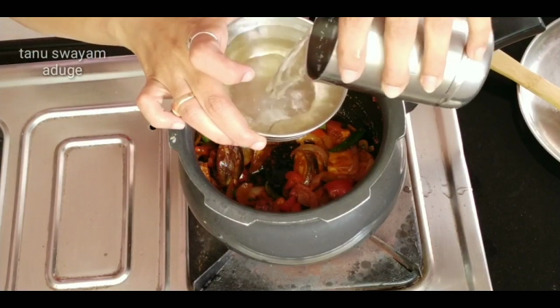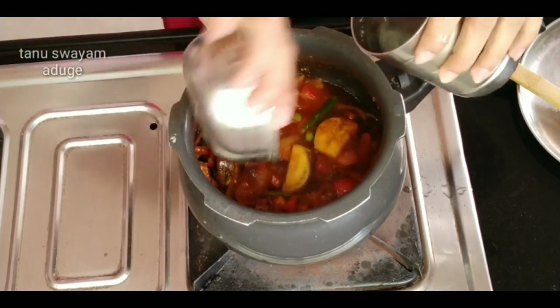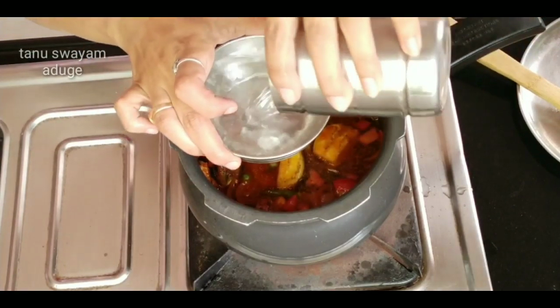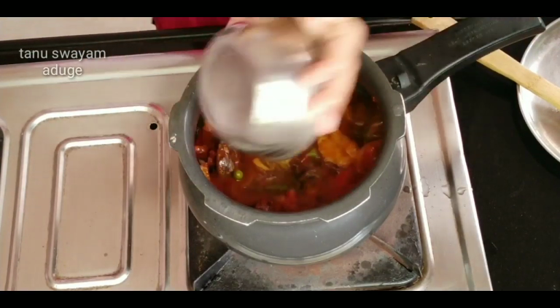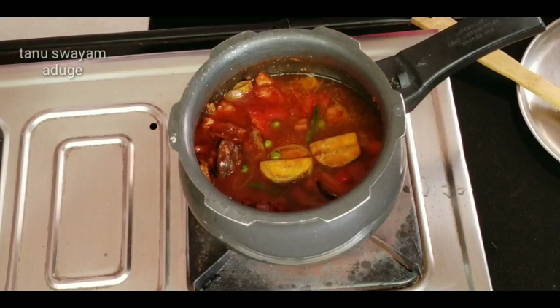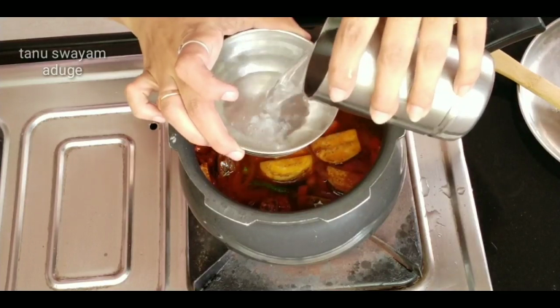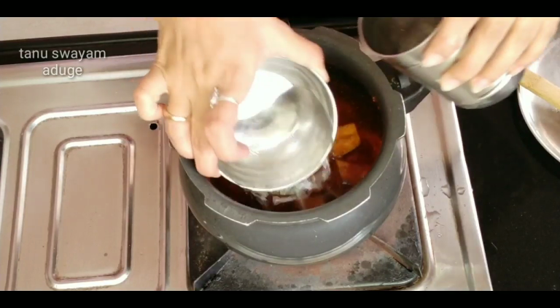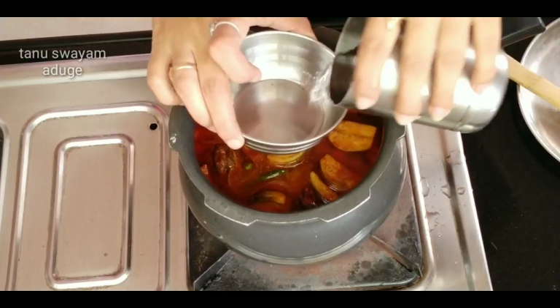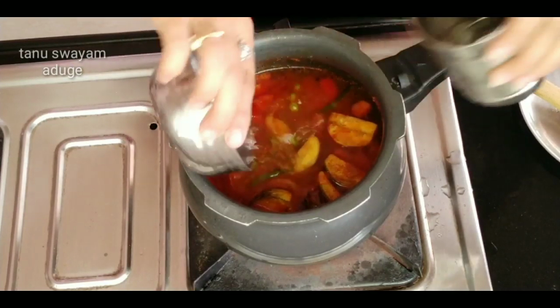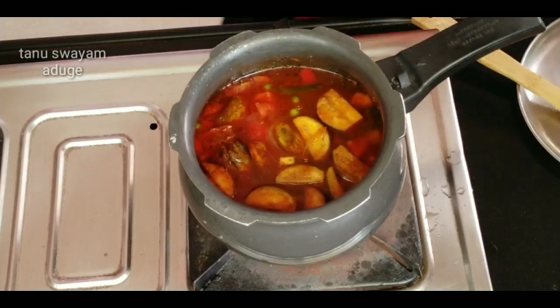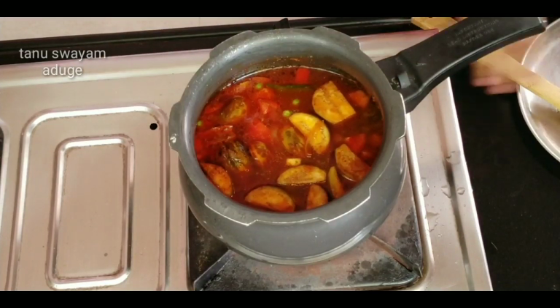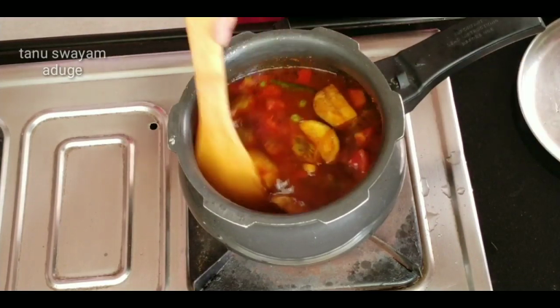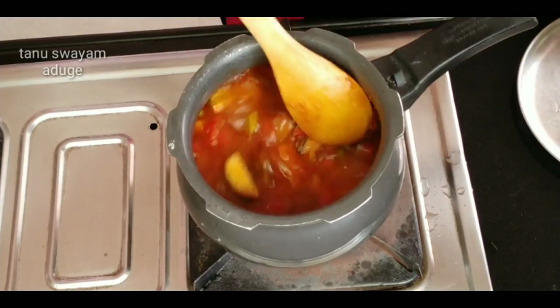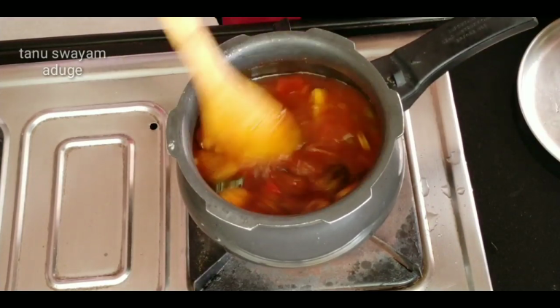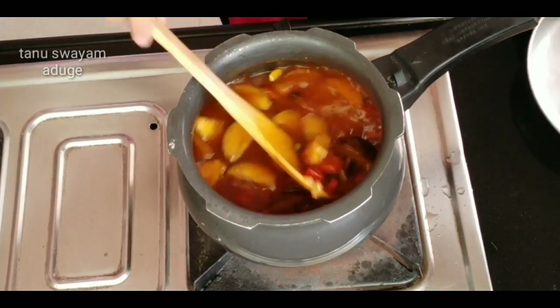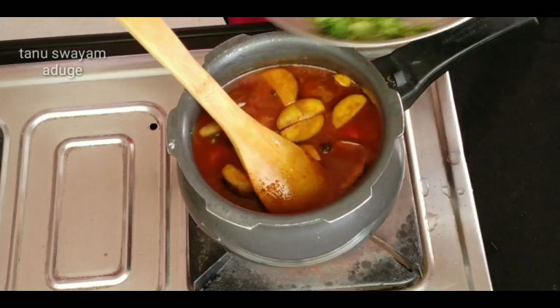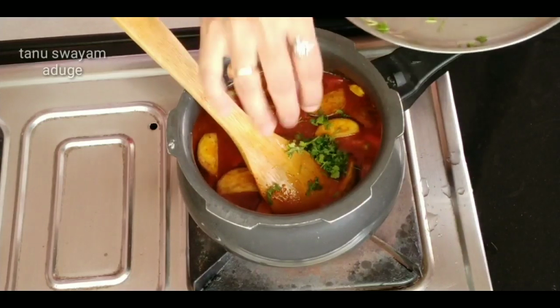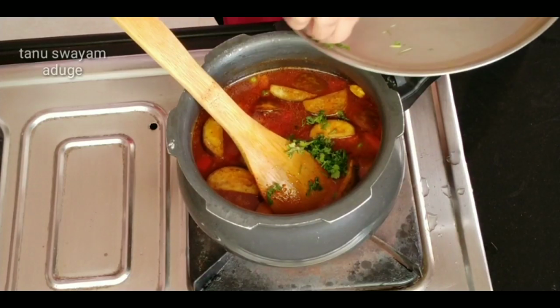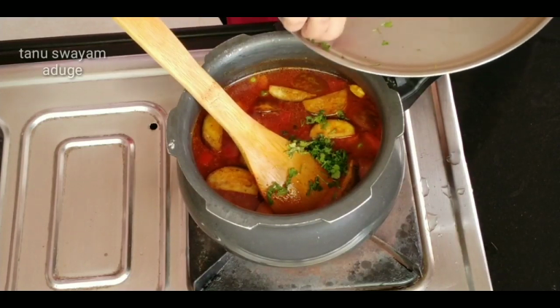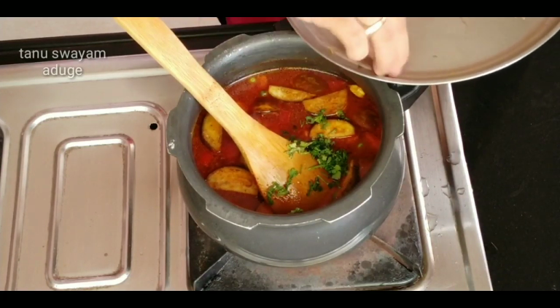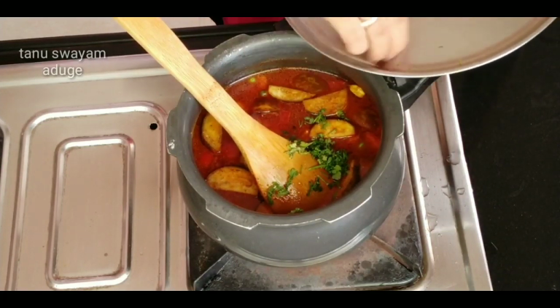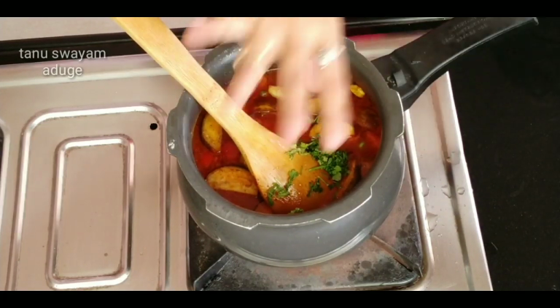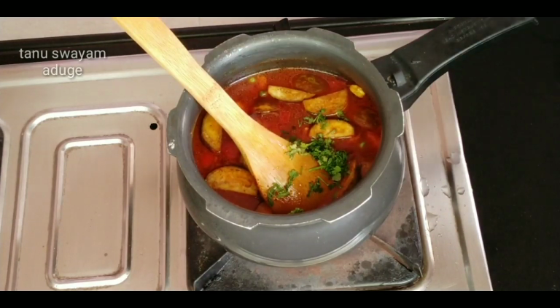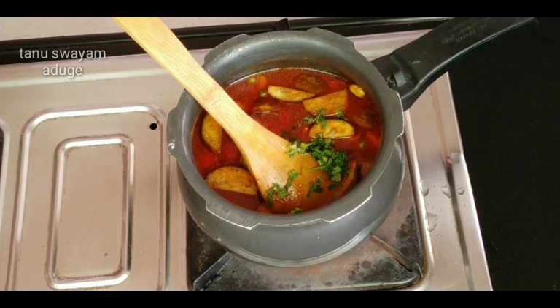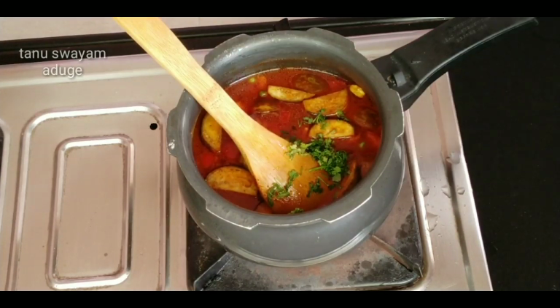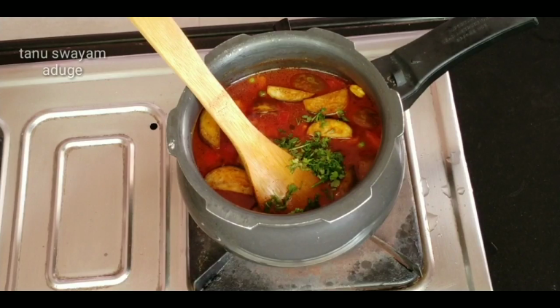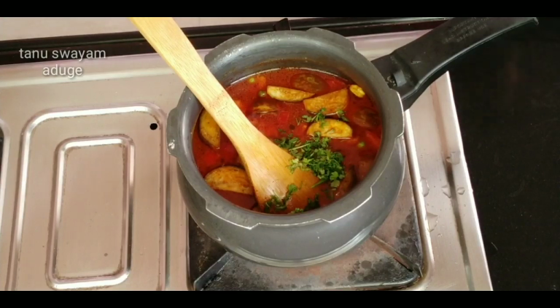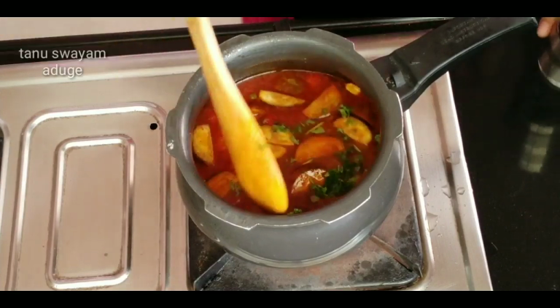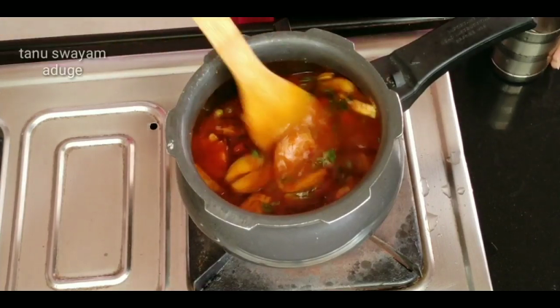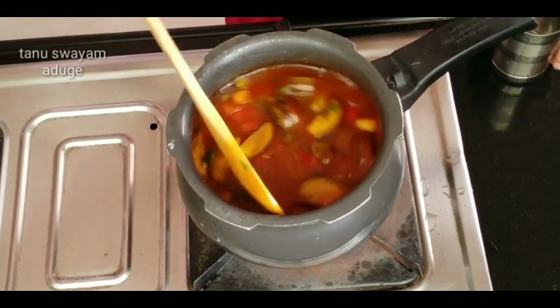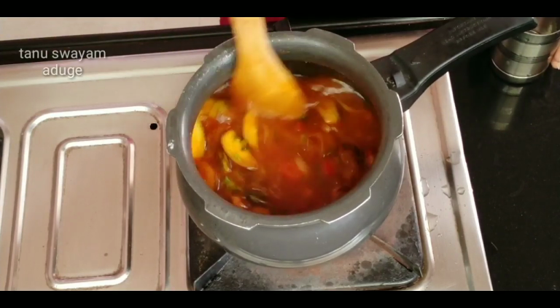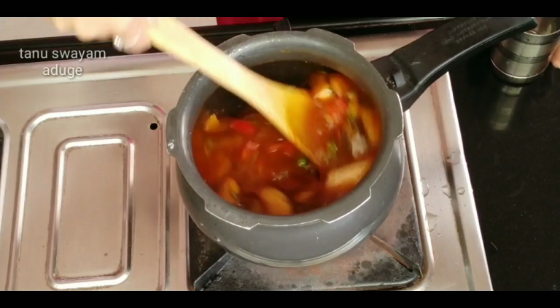Add the tomatoes to the eggs. This uses the first cup of water — the recipe takes 3 cups of water. We will mix 3 cups of water.